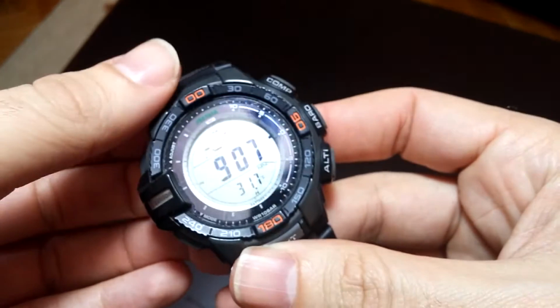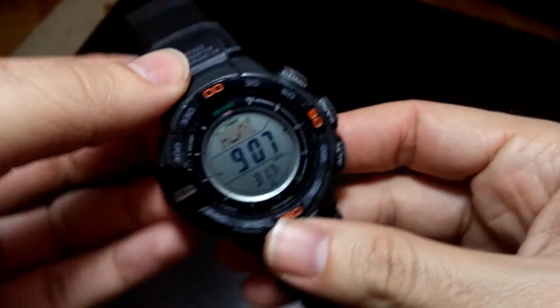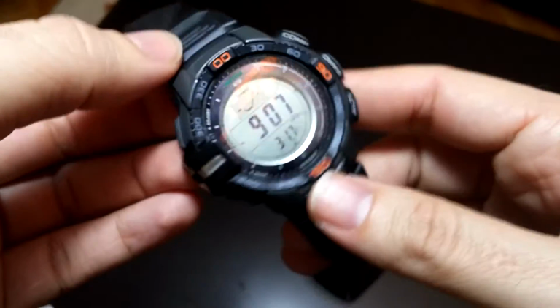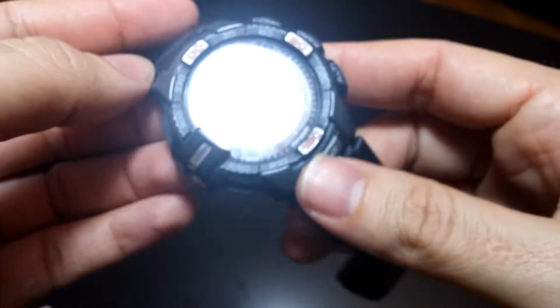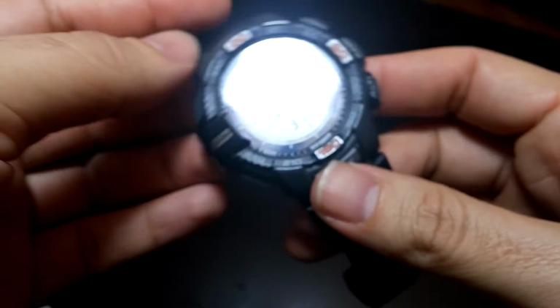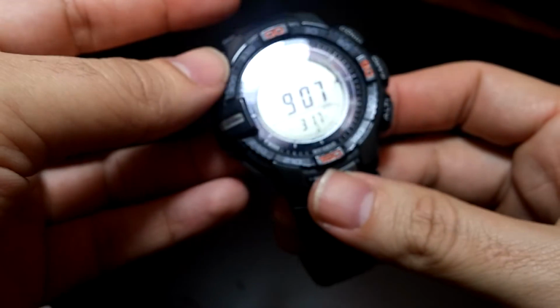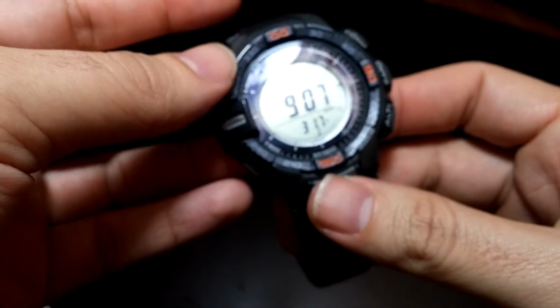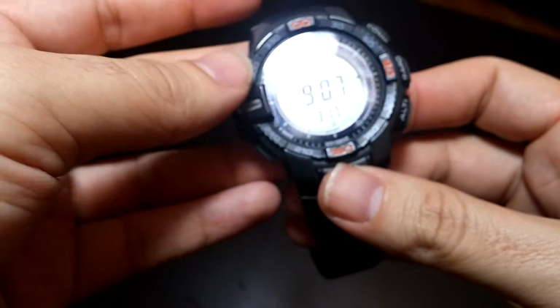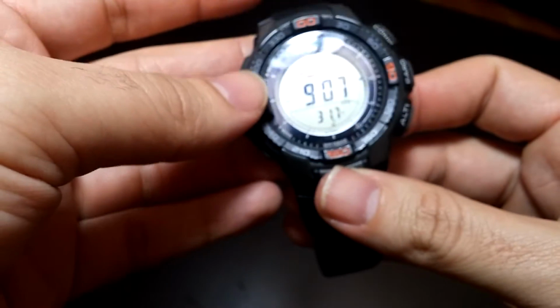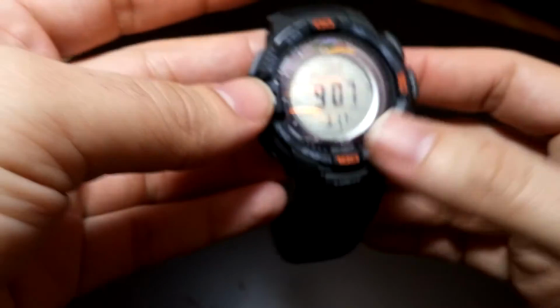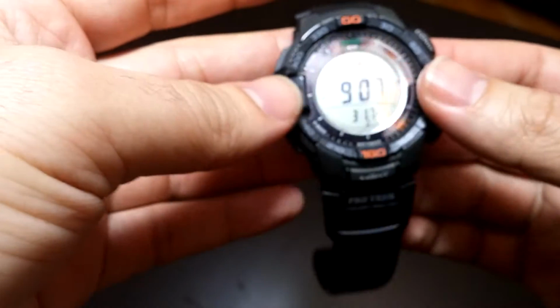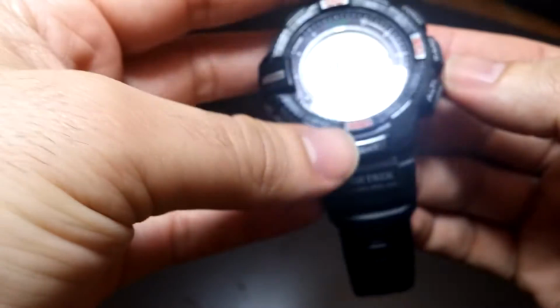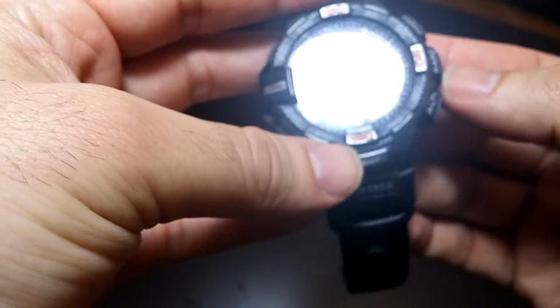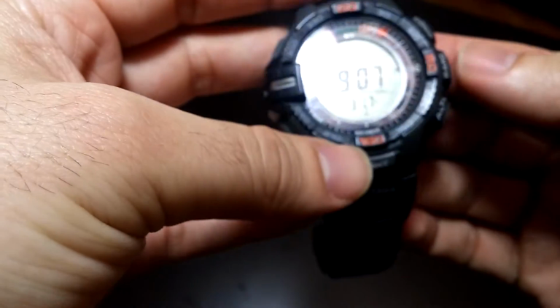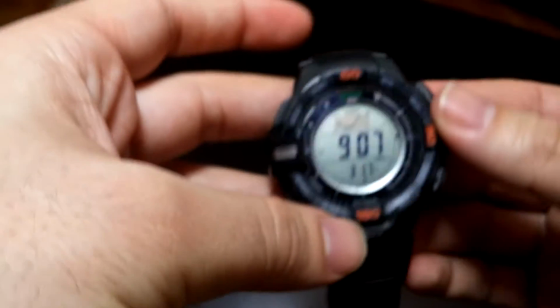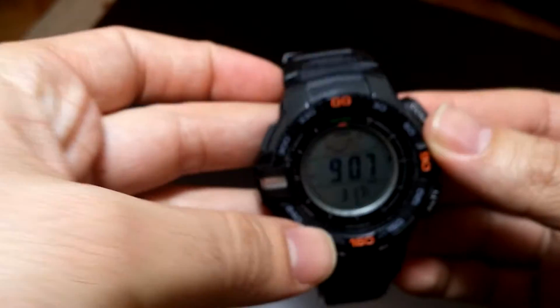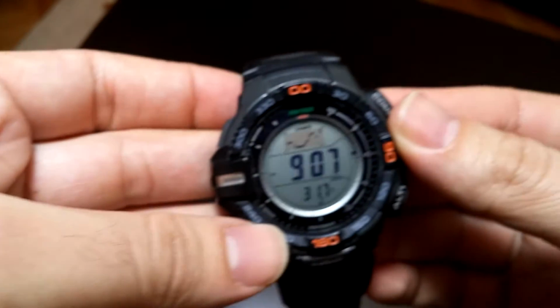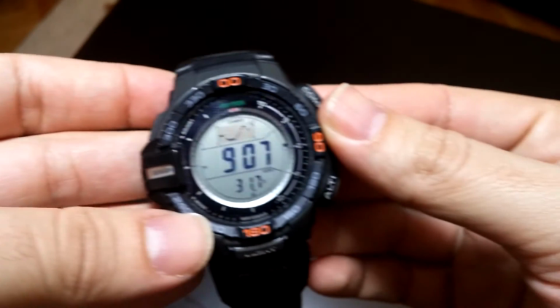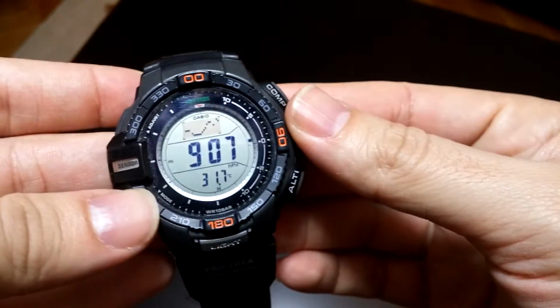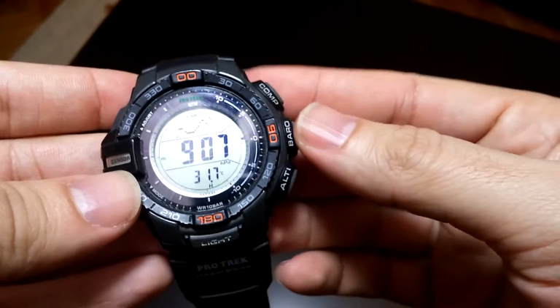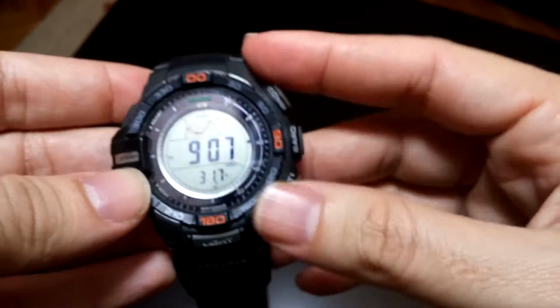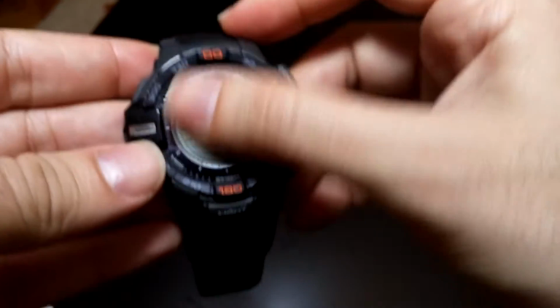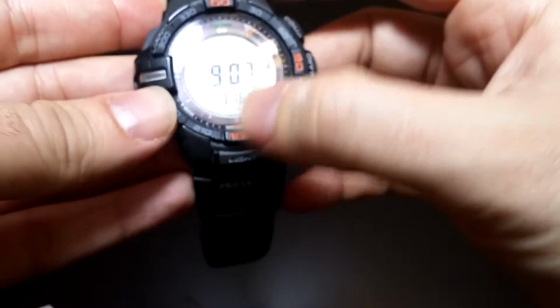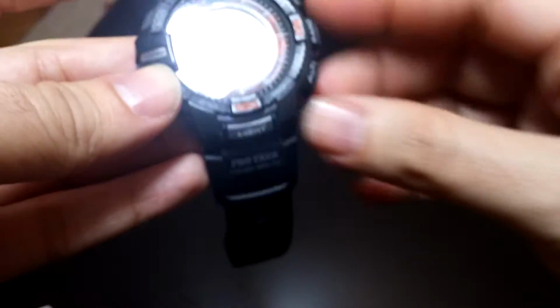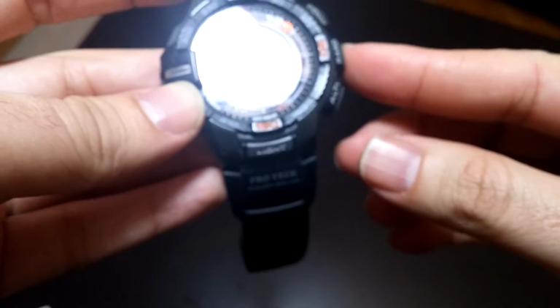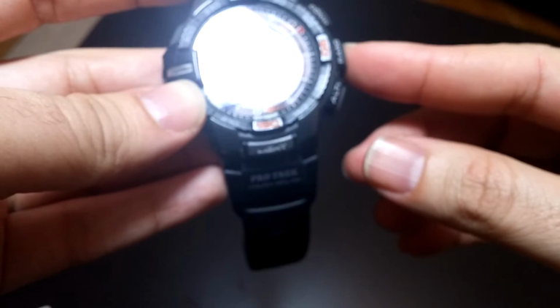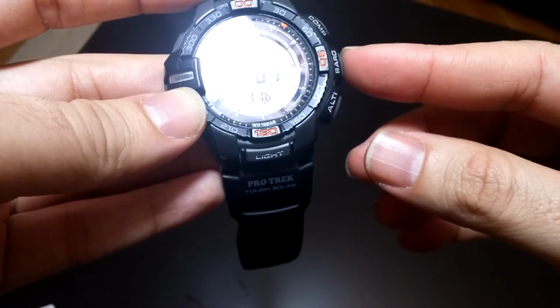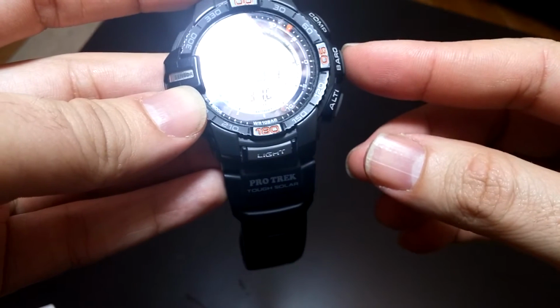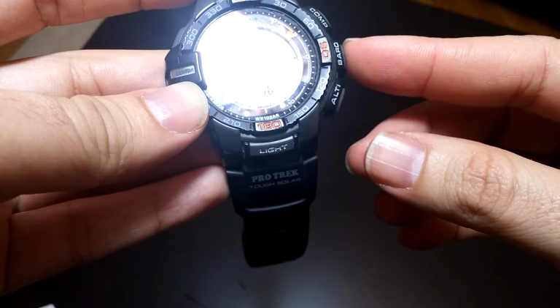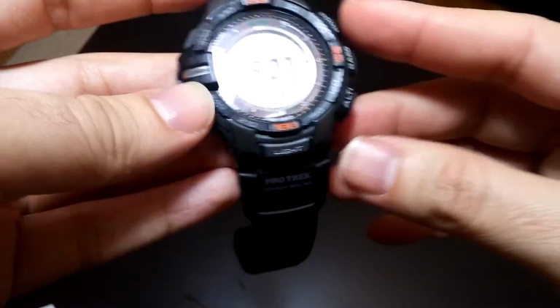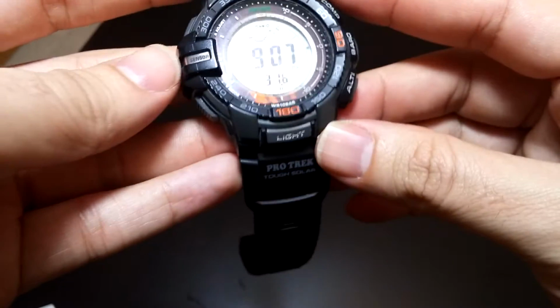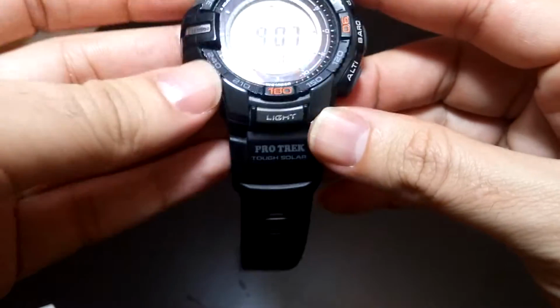Hi, today we are learning about the Casio protect barometer. This function is very useful. We push this button.